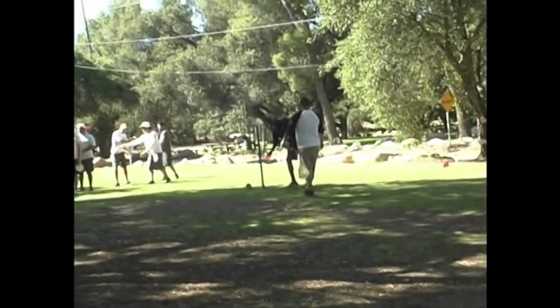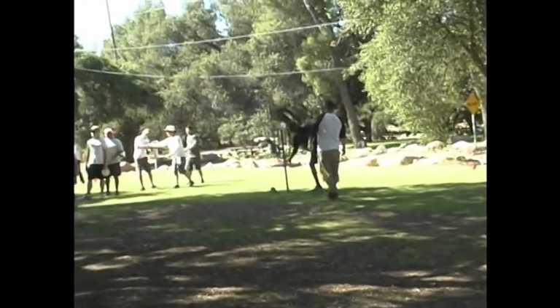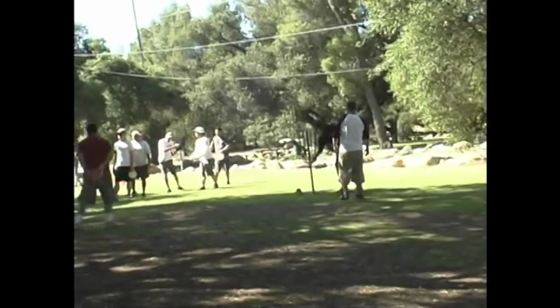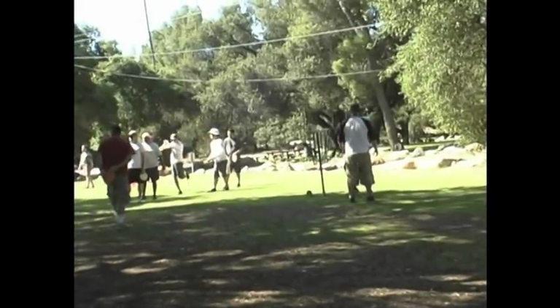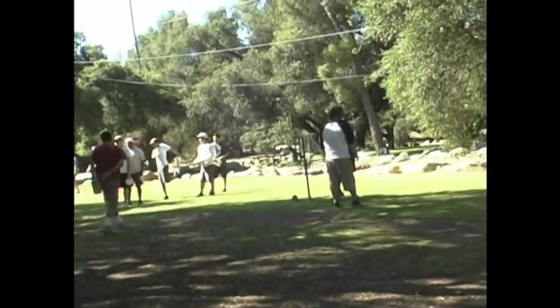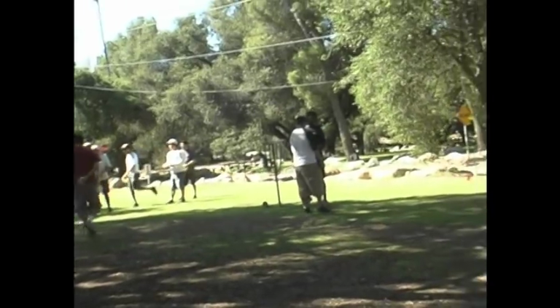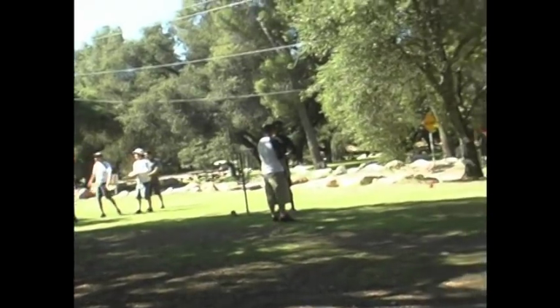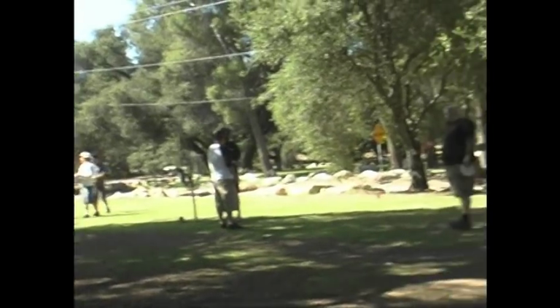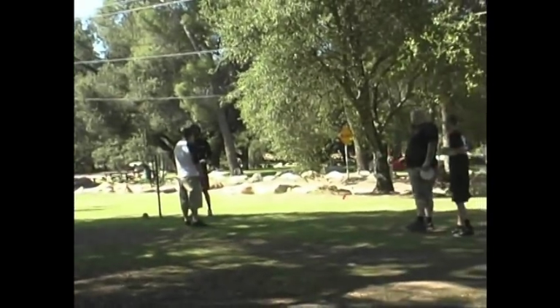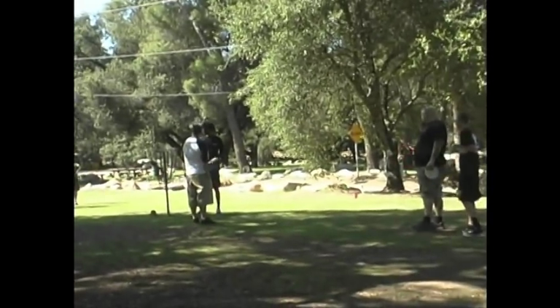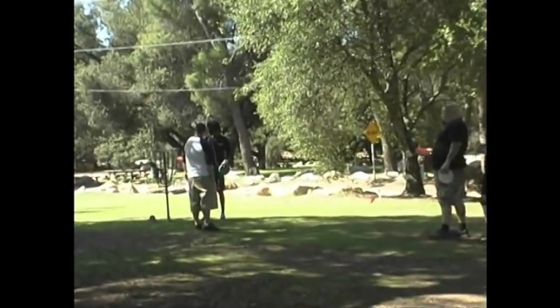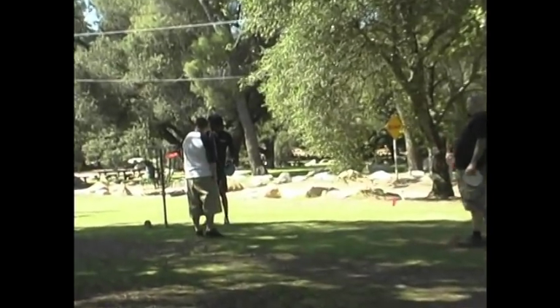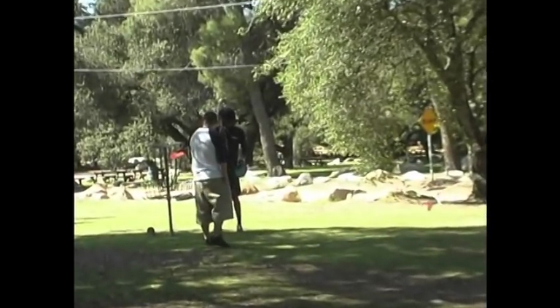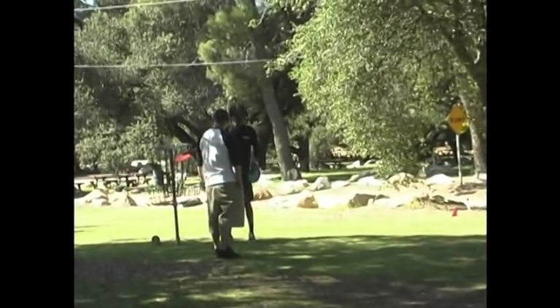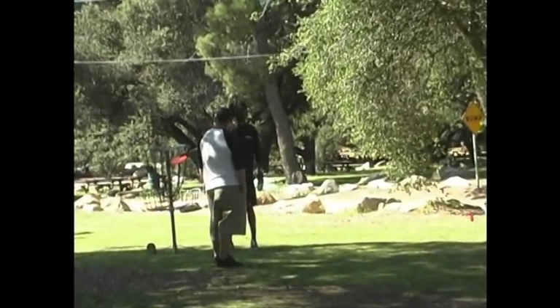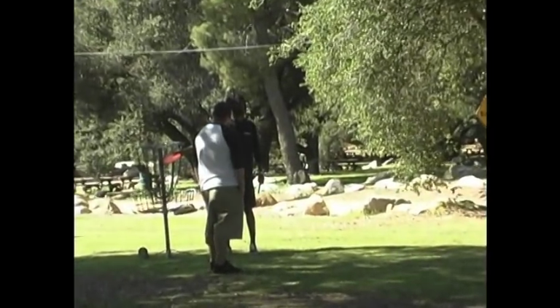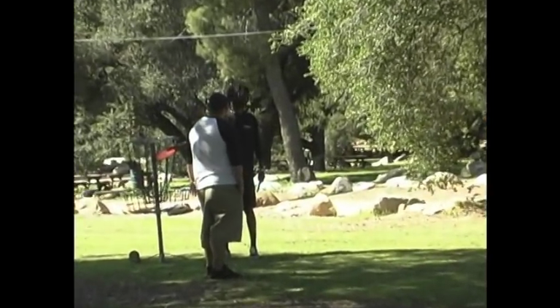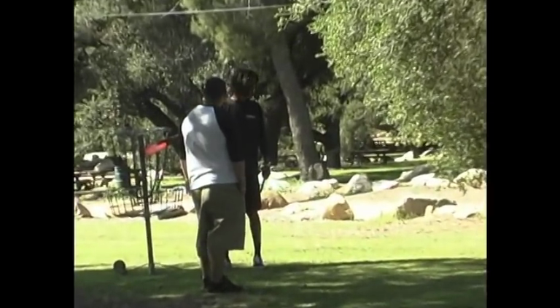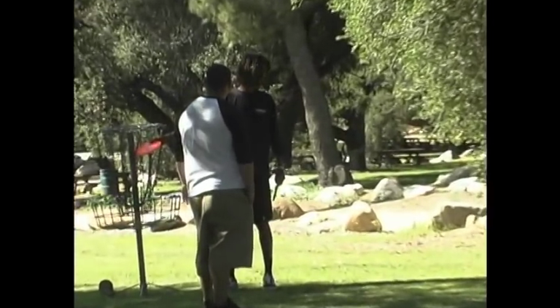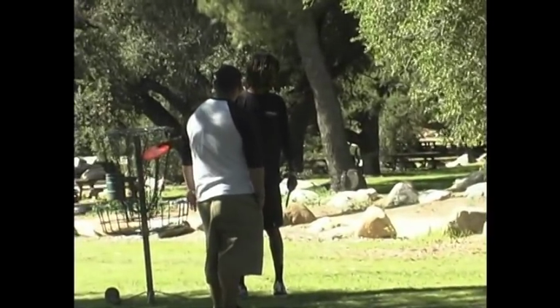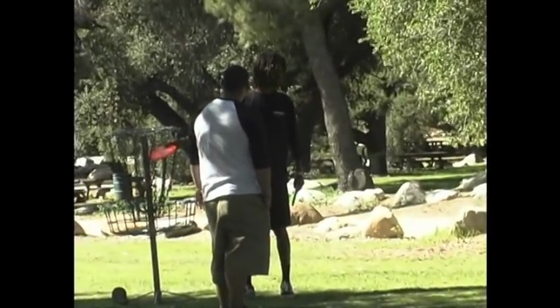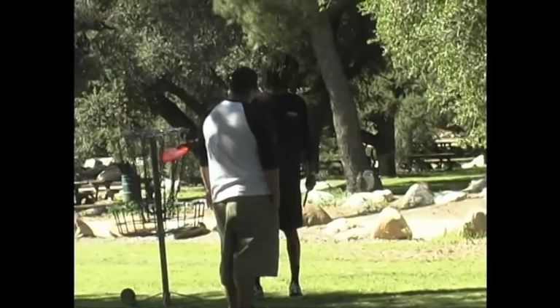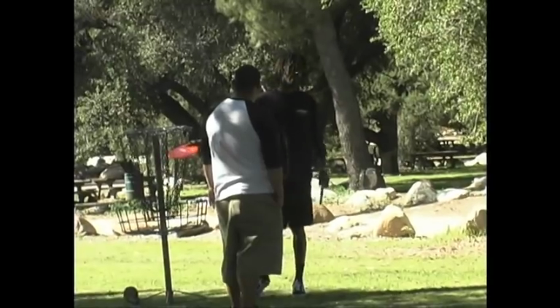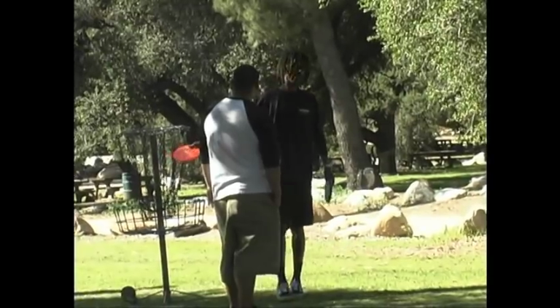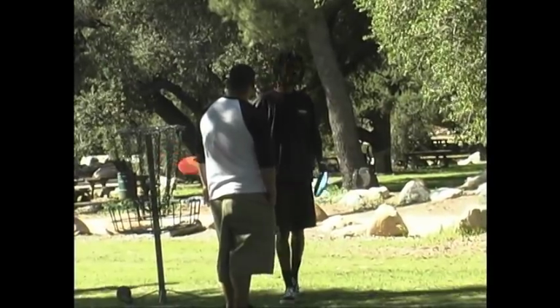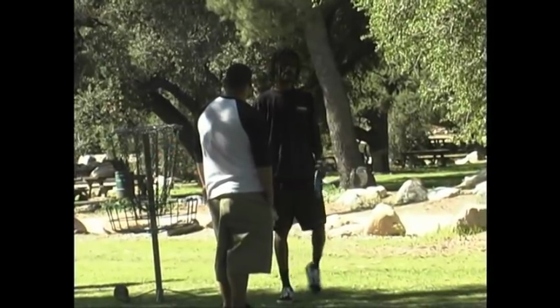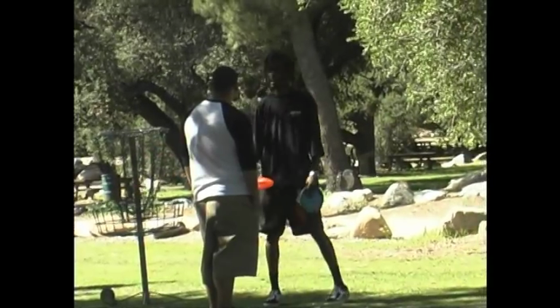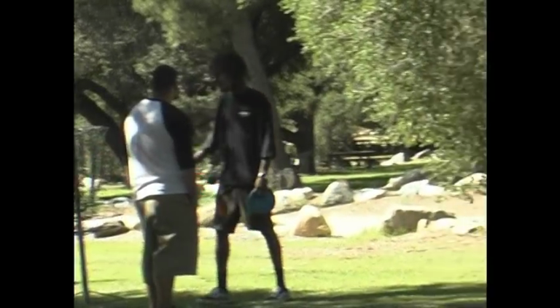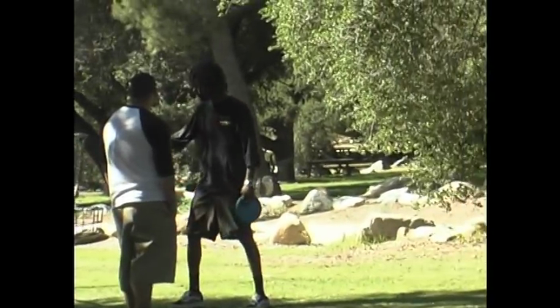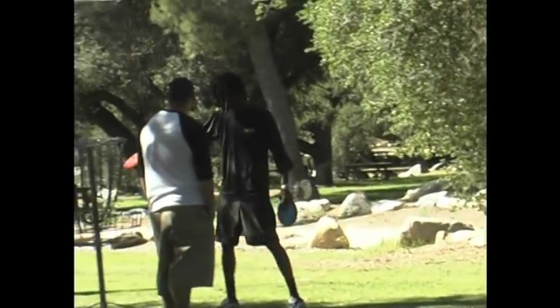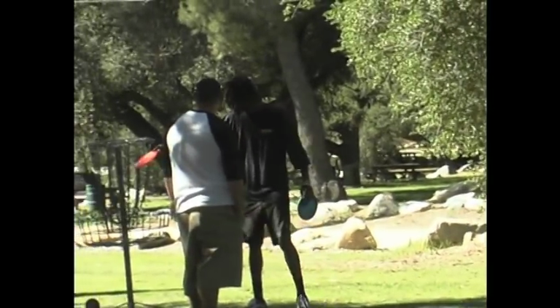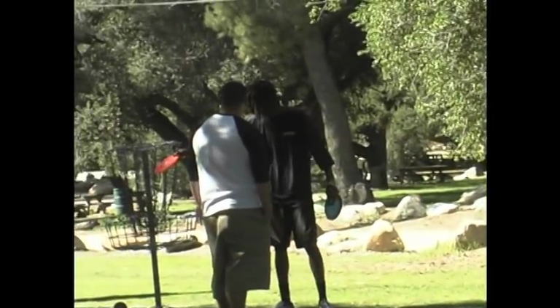Another thing I want you guys to keep in mind when you're putting: high left side. A lot of the greatest putters, they like to talk about putting high.